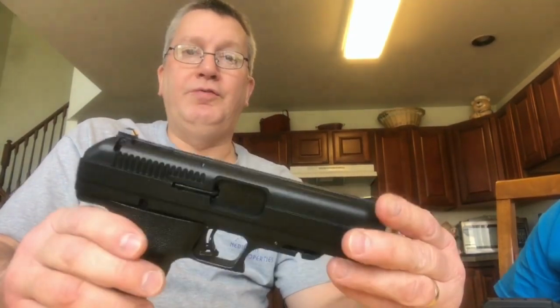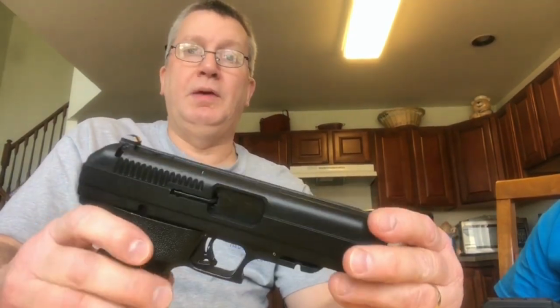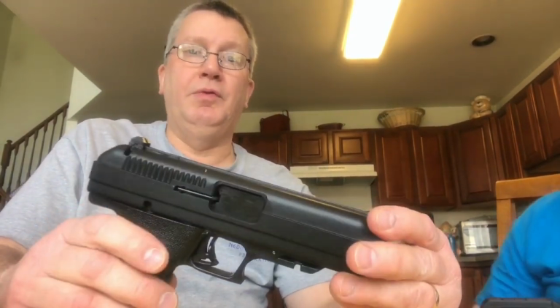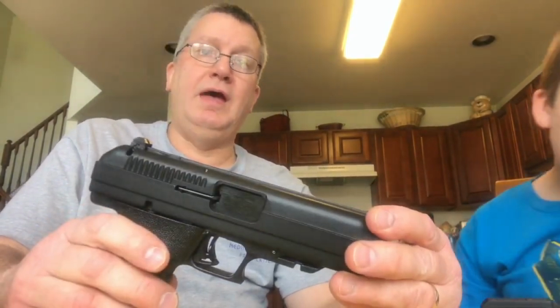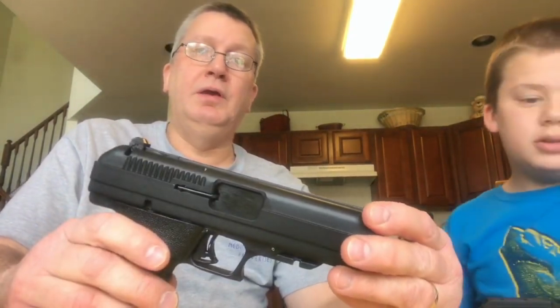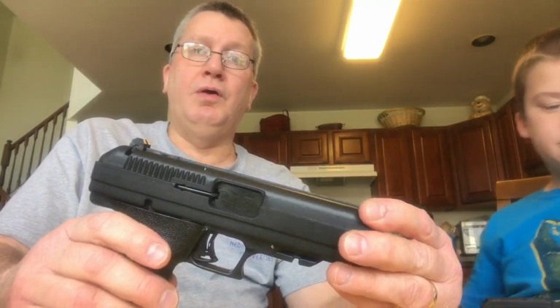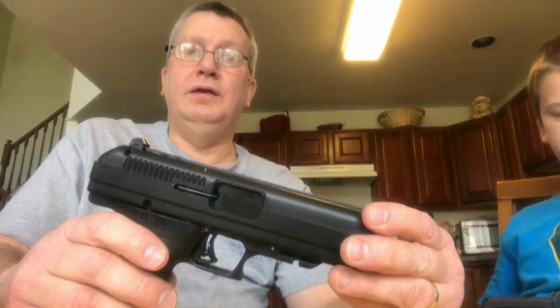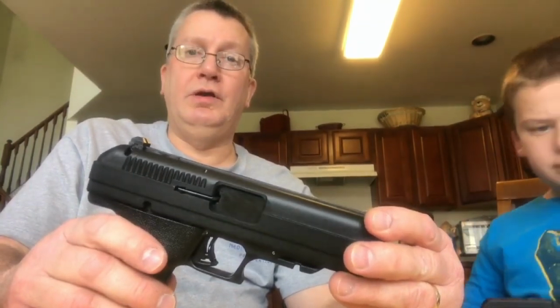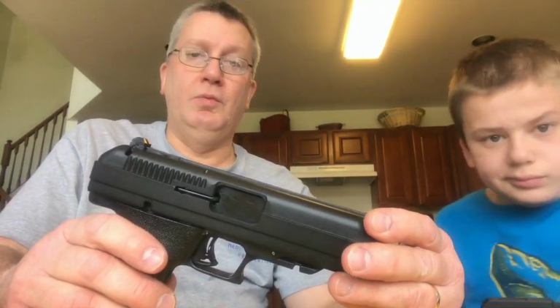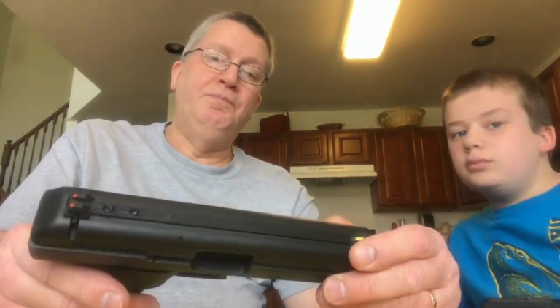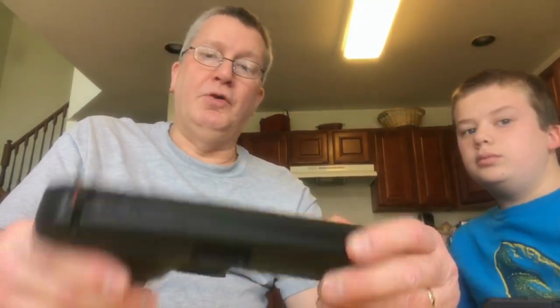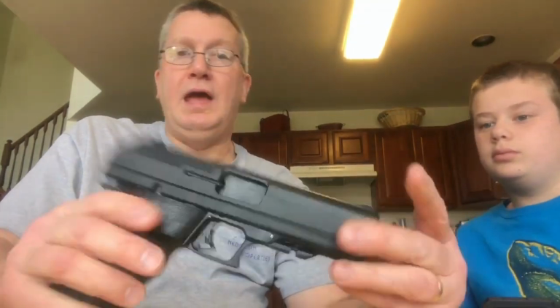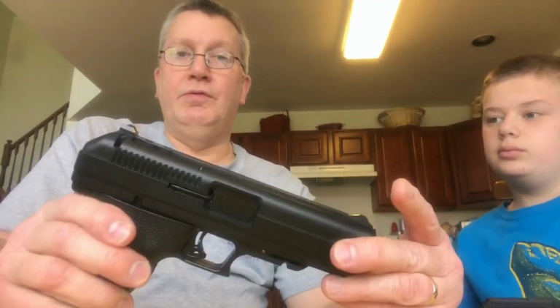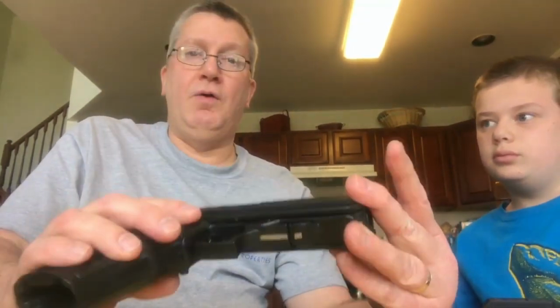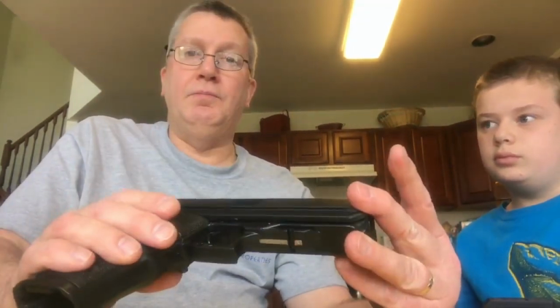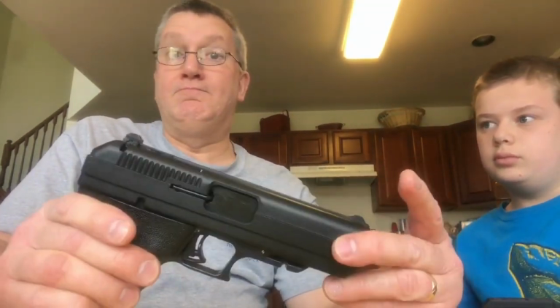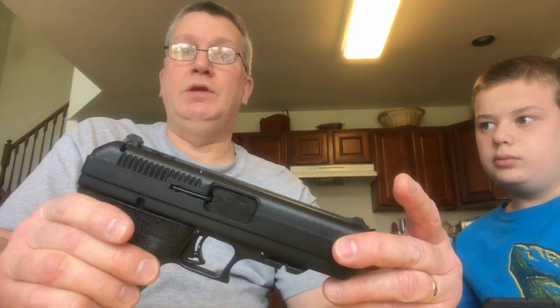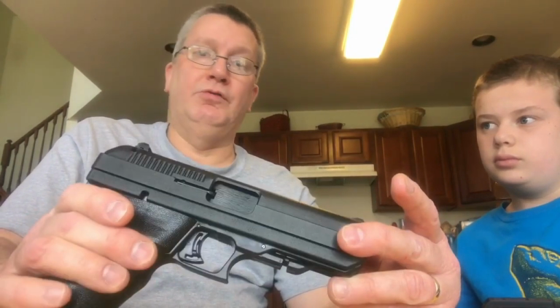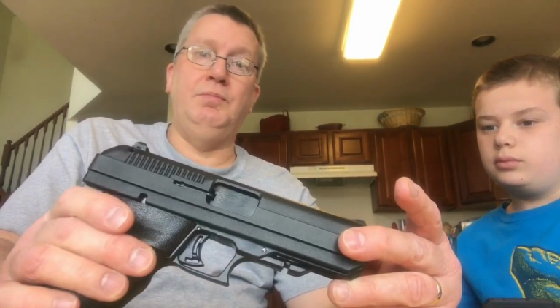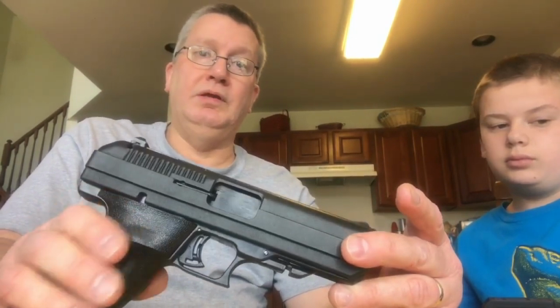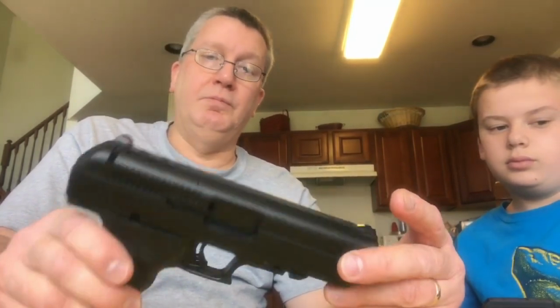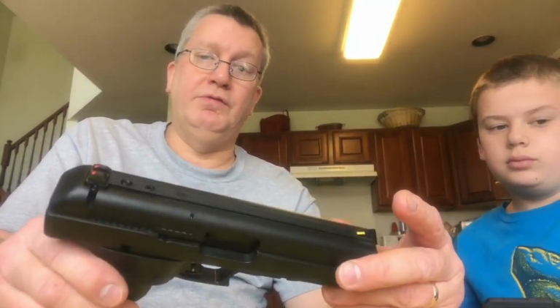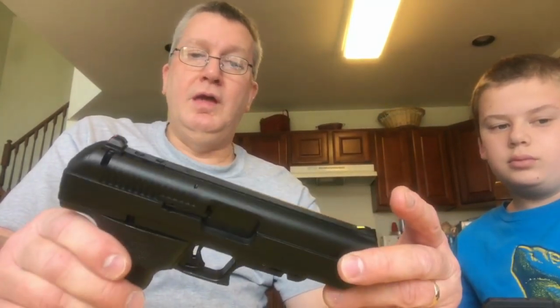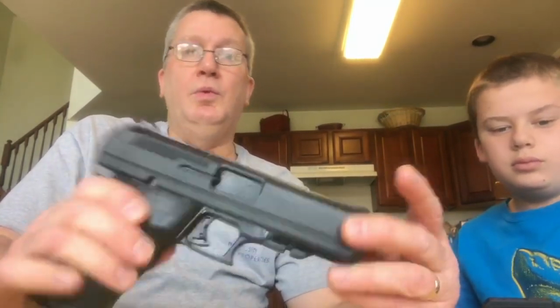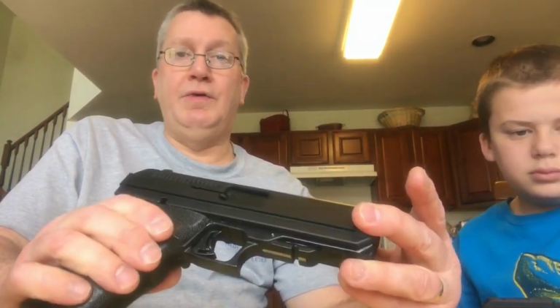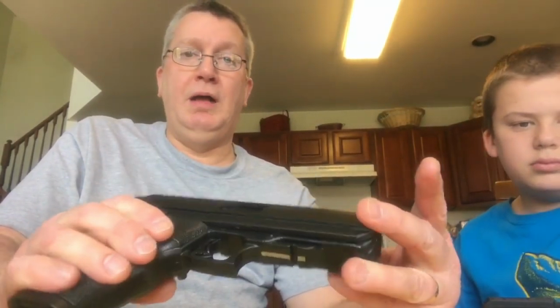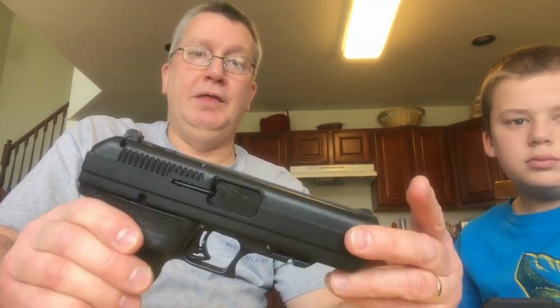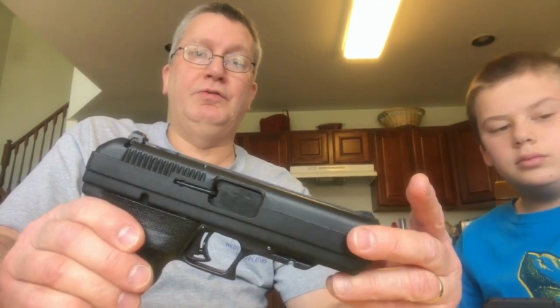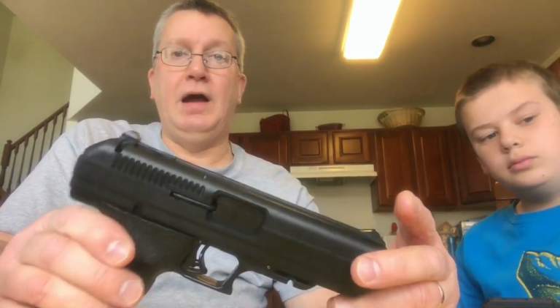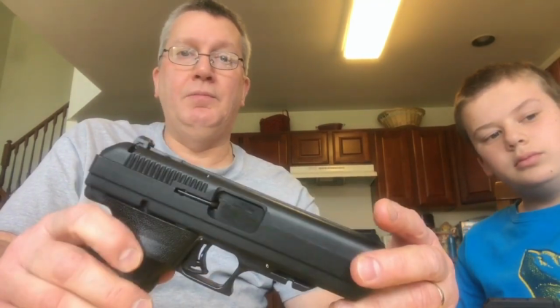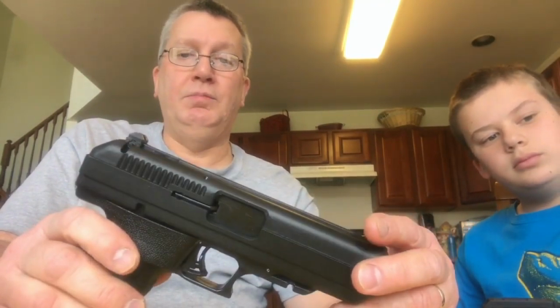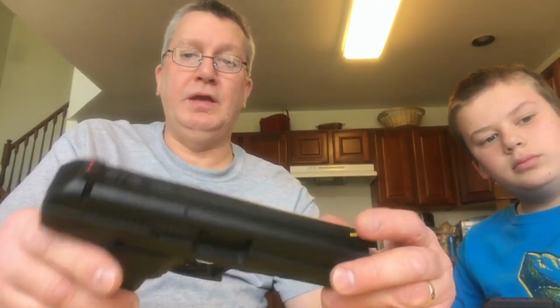All these firearms come with a lifetime warranty and it is transferable. So anything that happens to this firearm 20 years from now, as long as Hi-Point is still in business, they will rectify the problem by either fixing the firearm or replacing it.